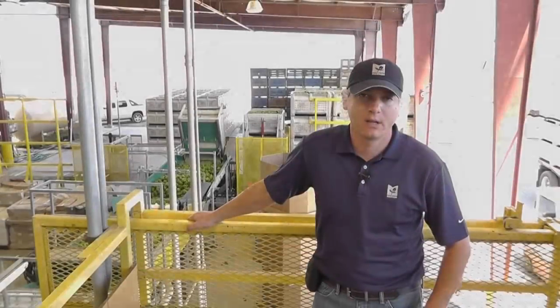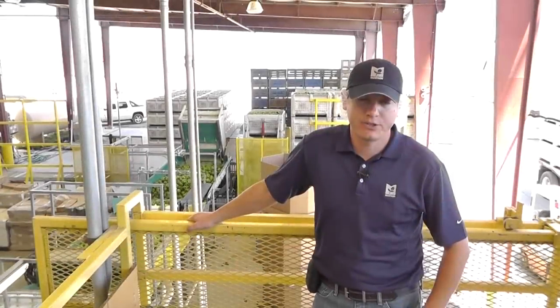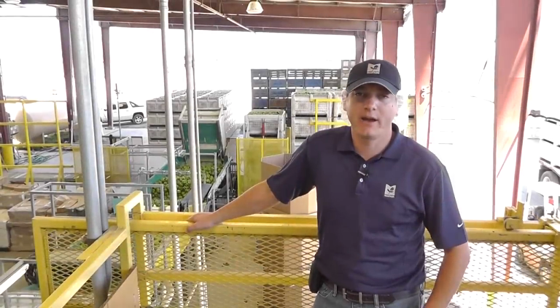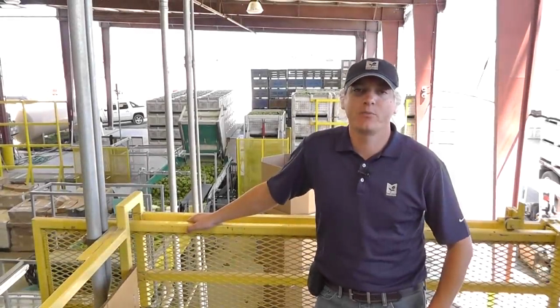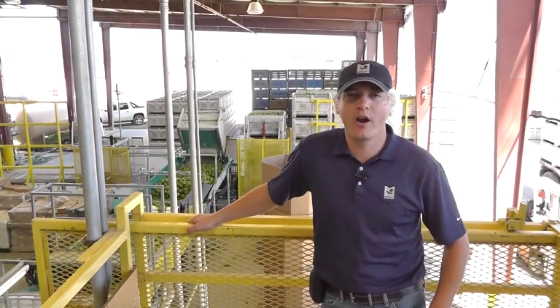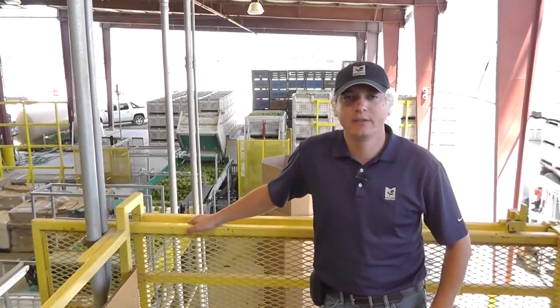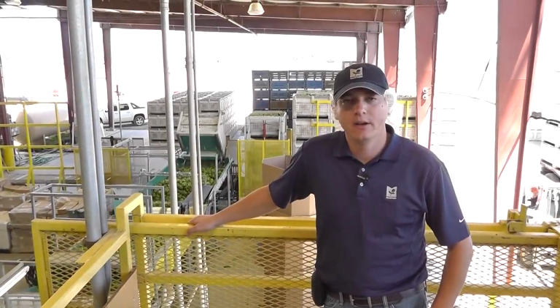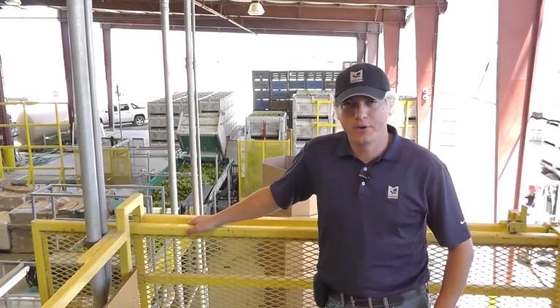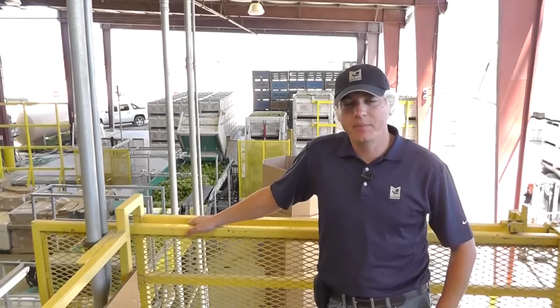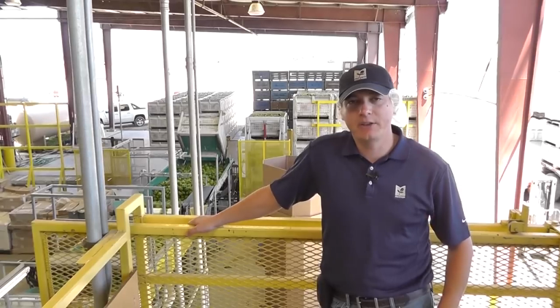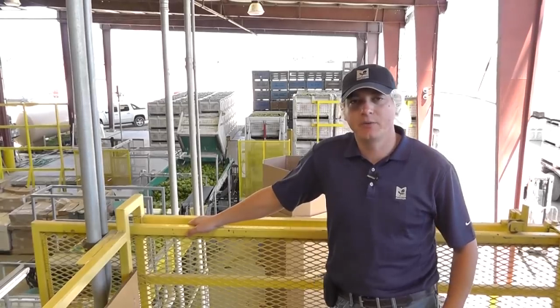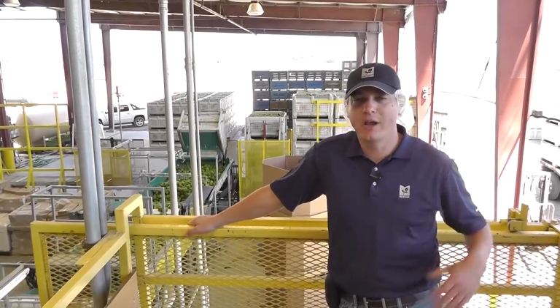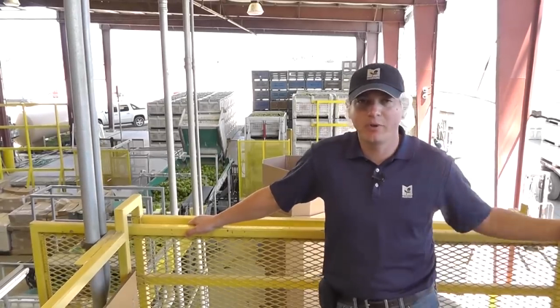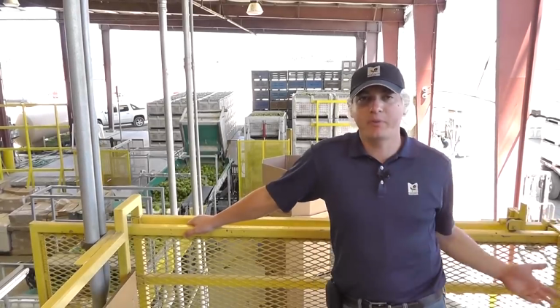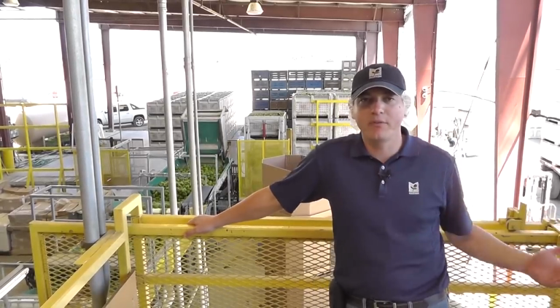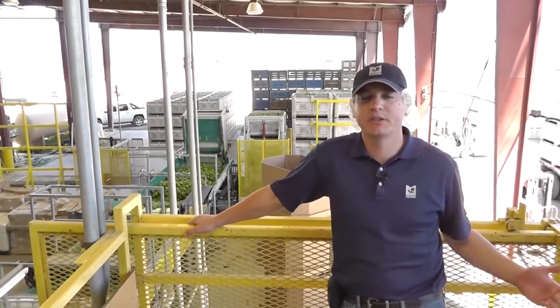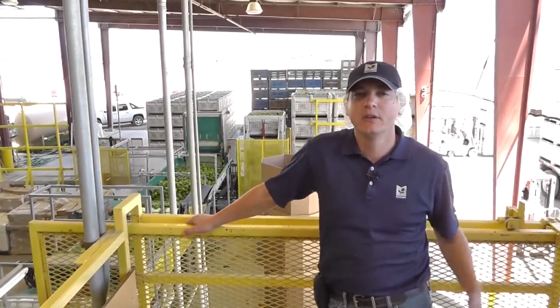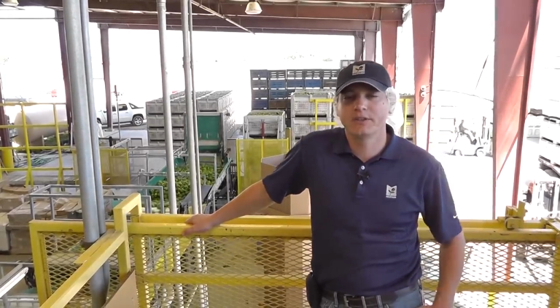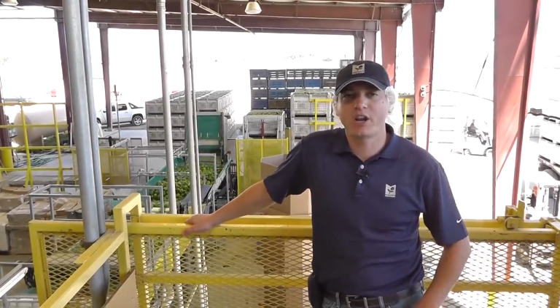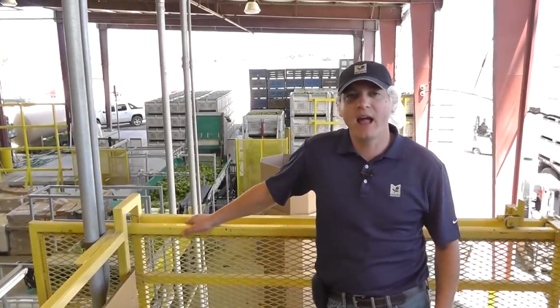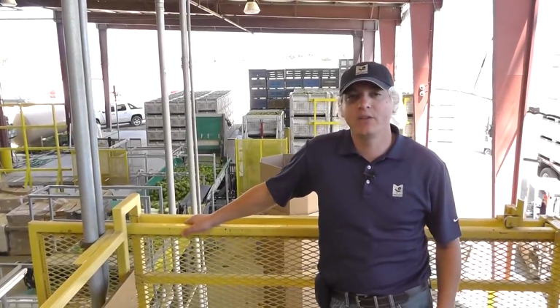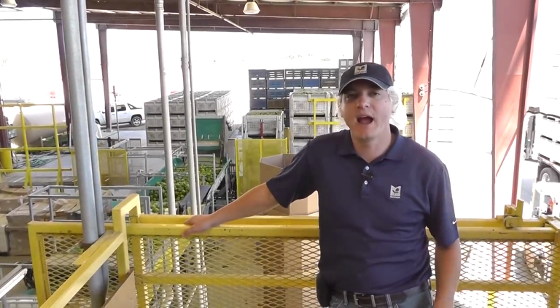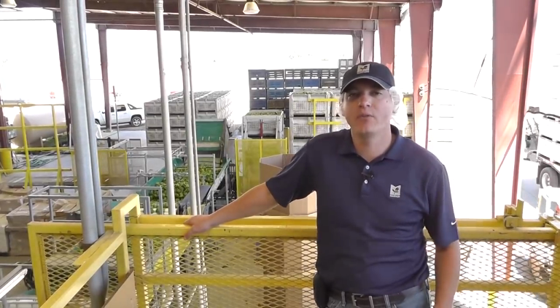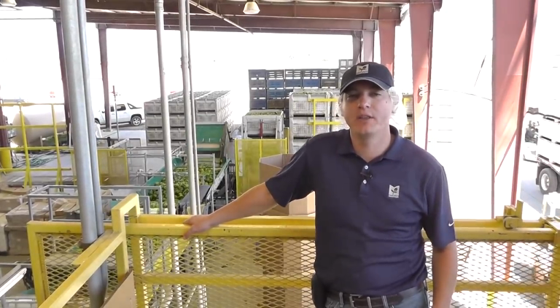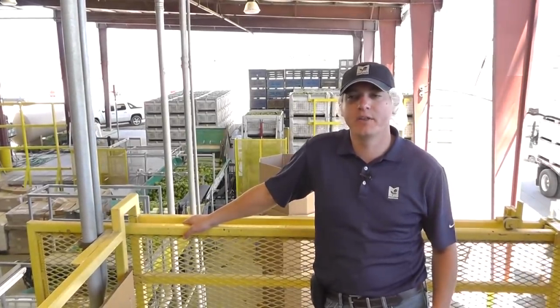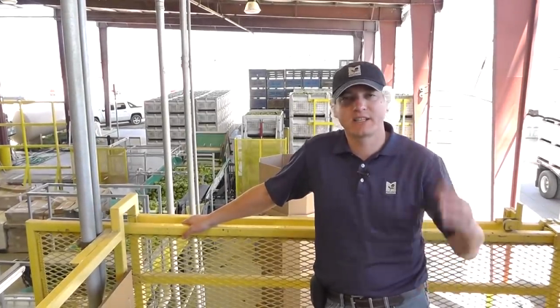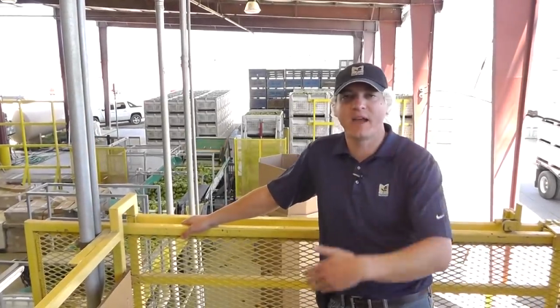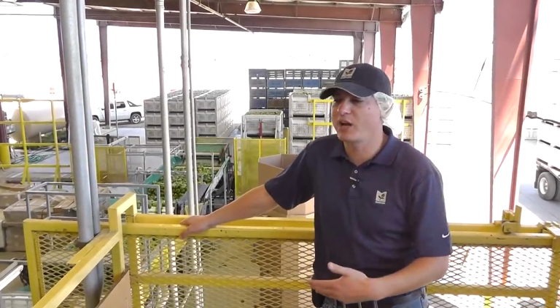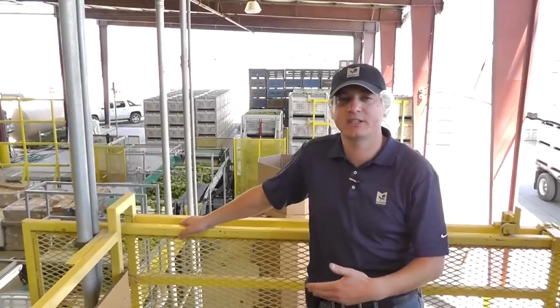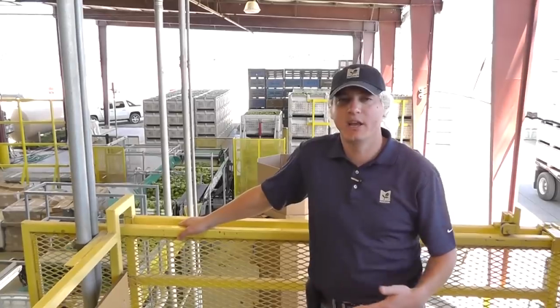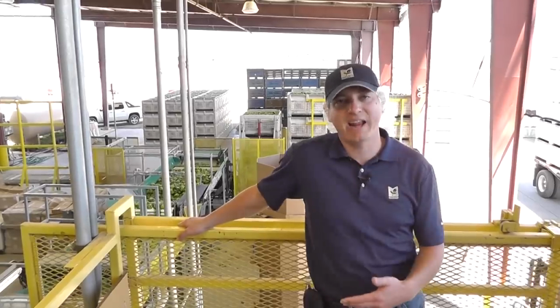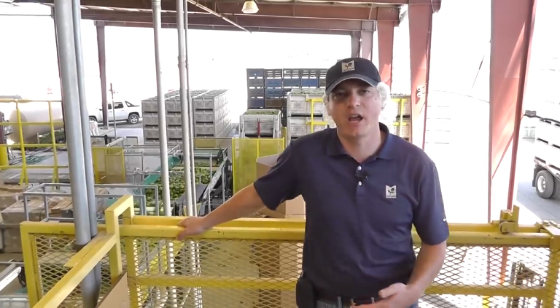Hi, this is John Galvez with Marcon. In a recent update we took you out to a bell pepper harvest in the San Joaquin Valley. We're now in the next step of that process in a packing shed.